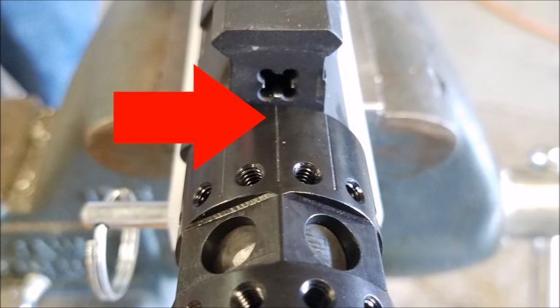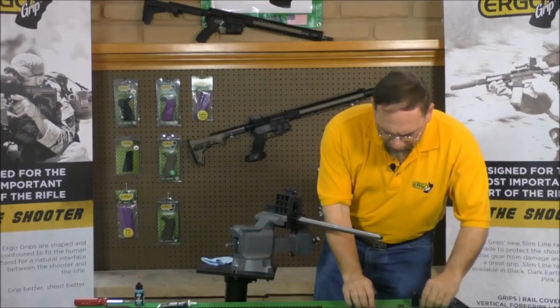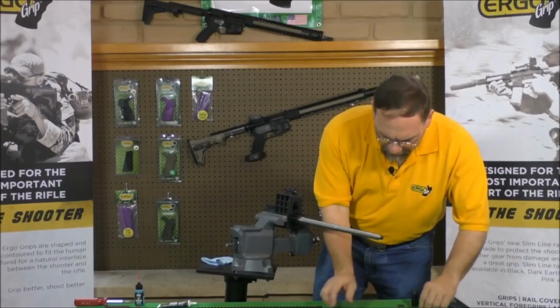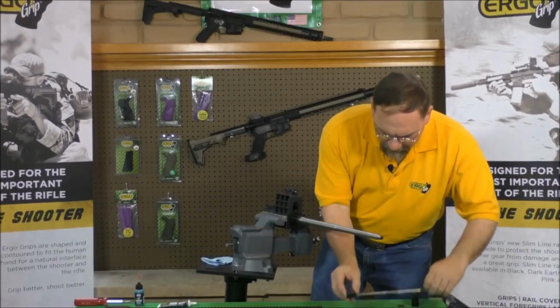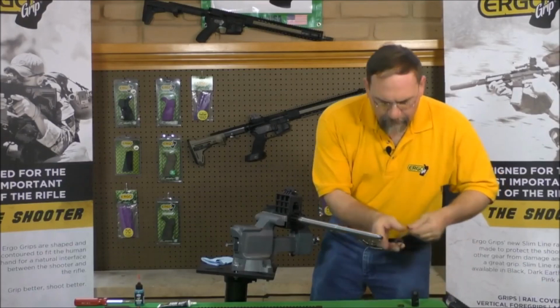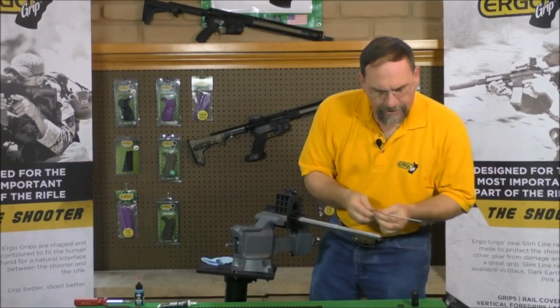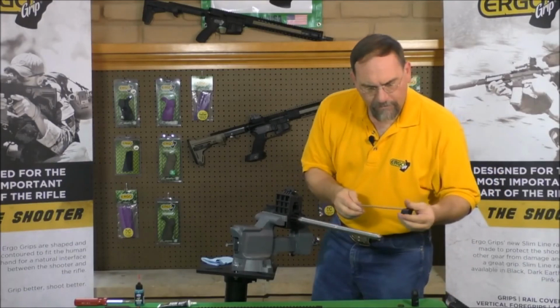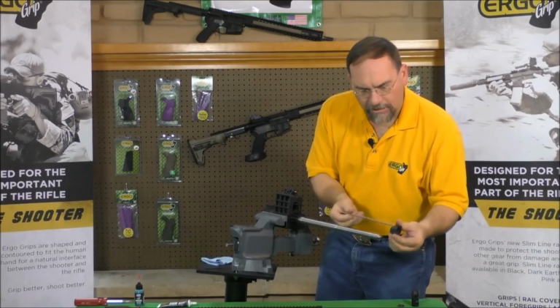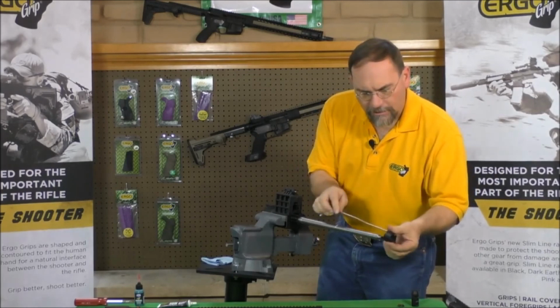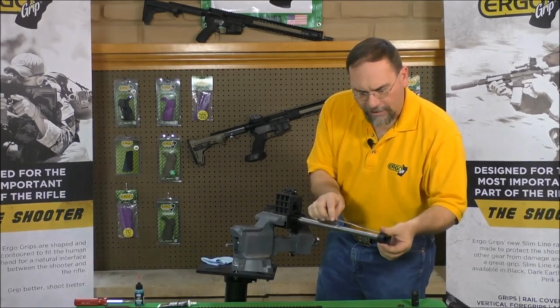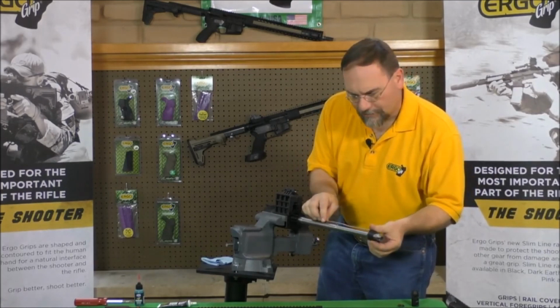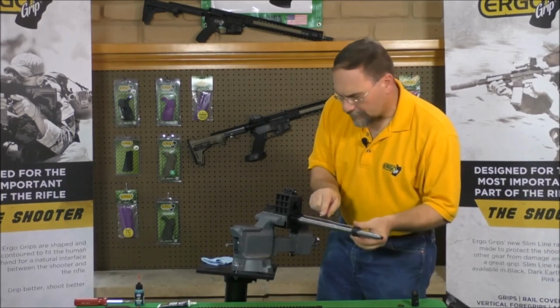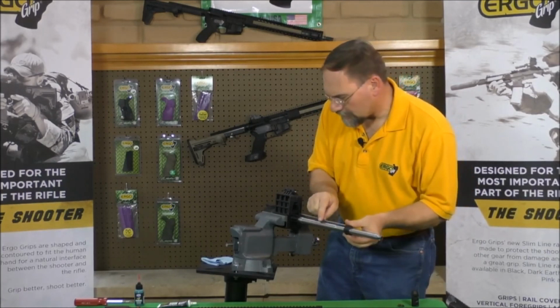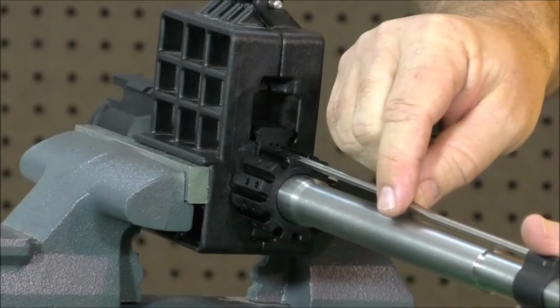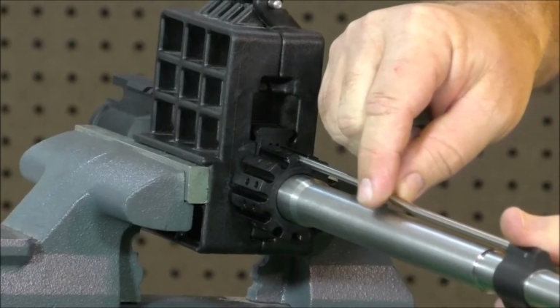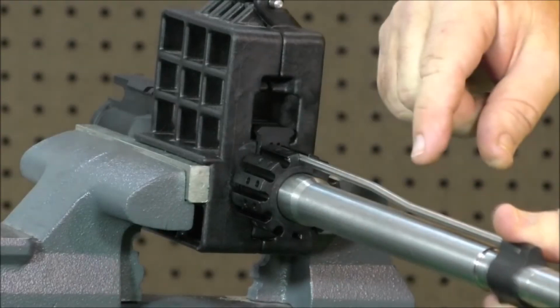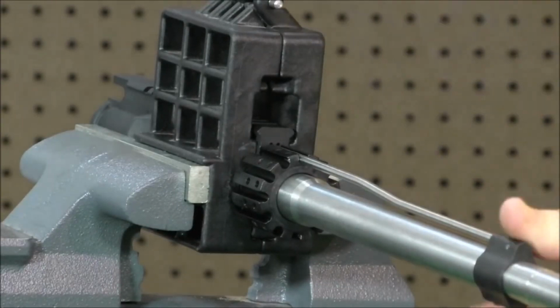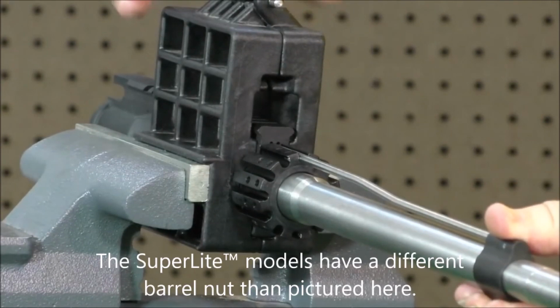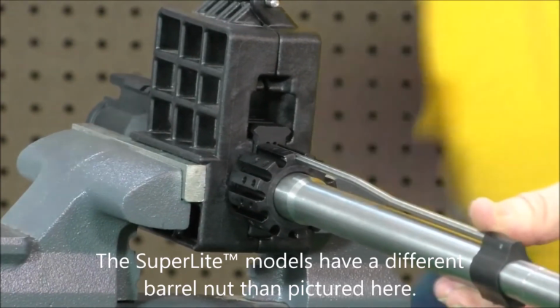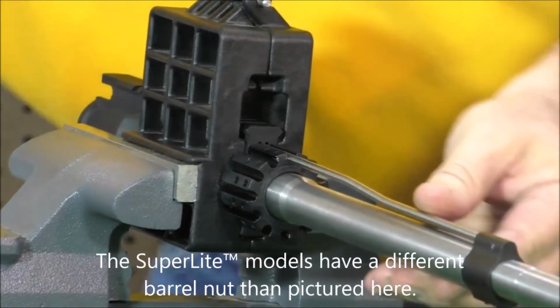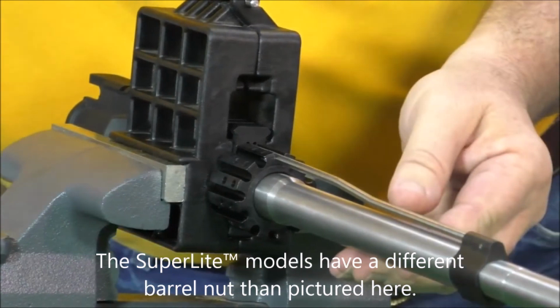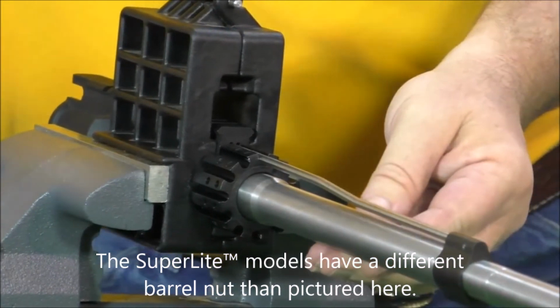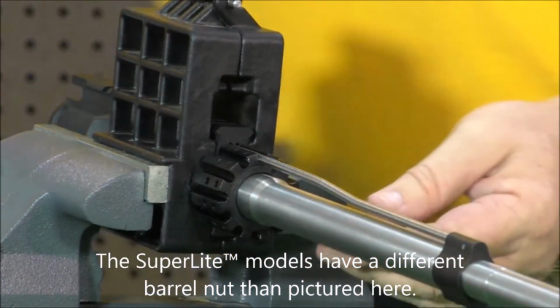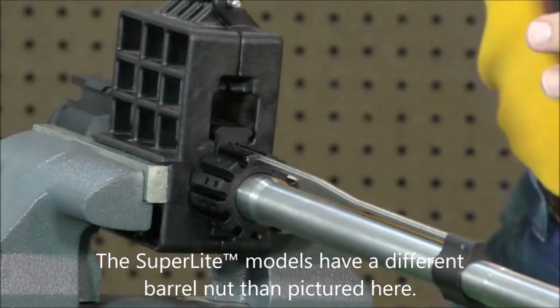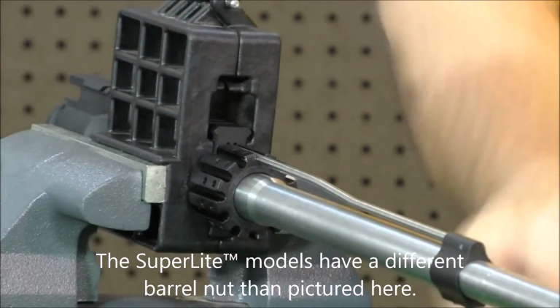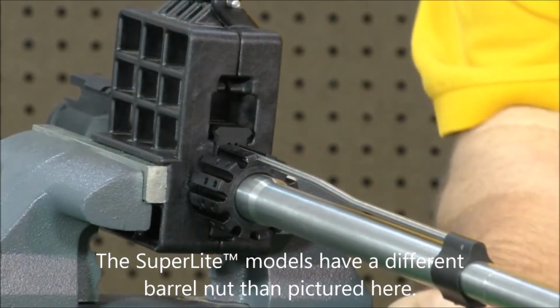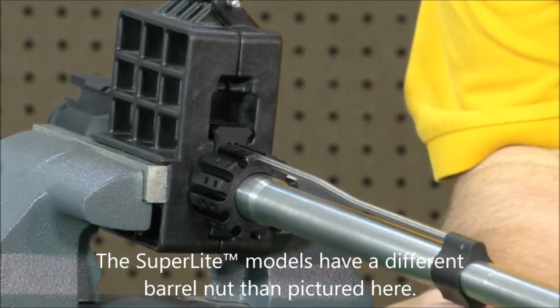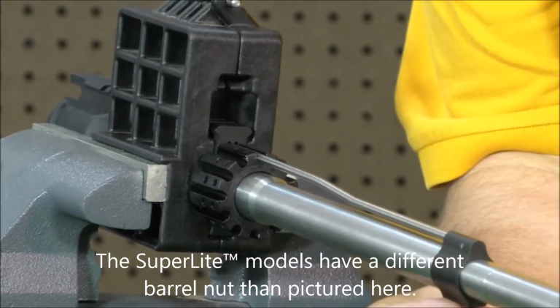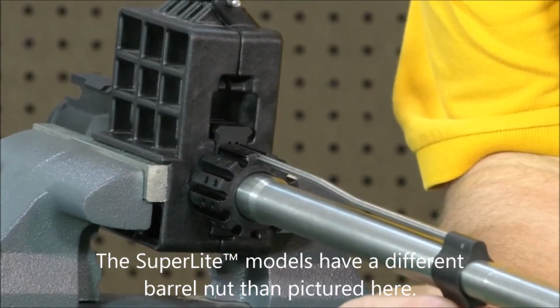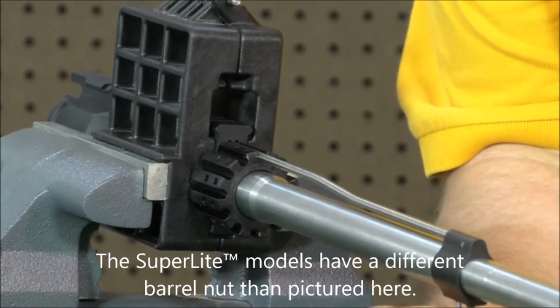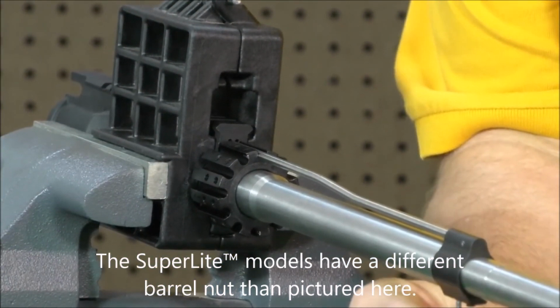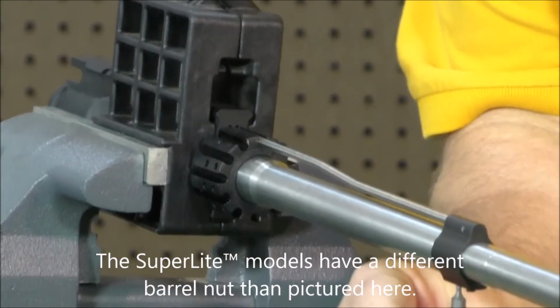At this point, install your gas block and gas tube. Tighten your gas block screws.